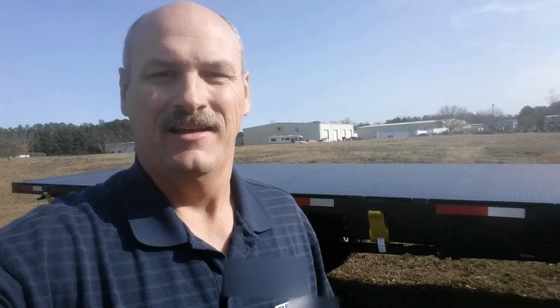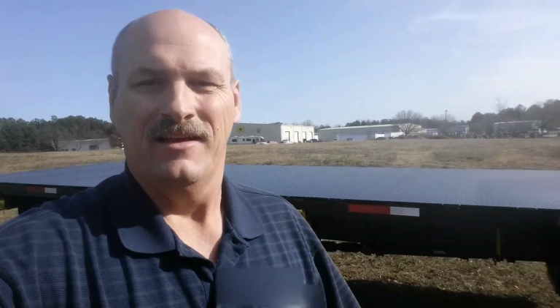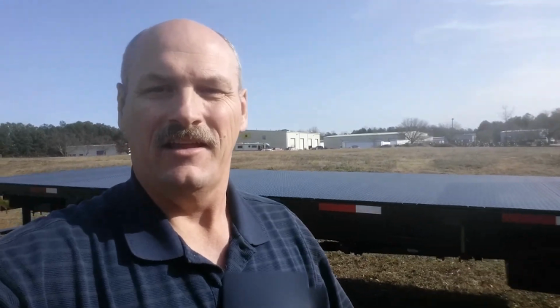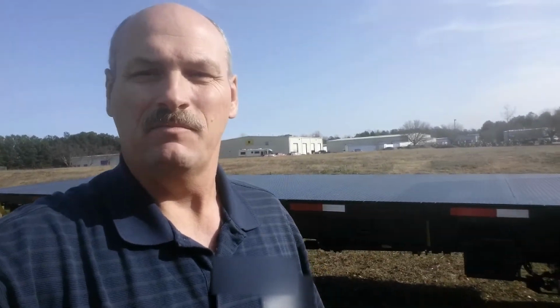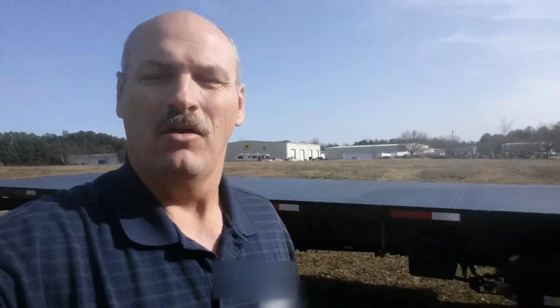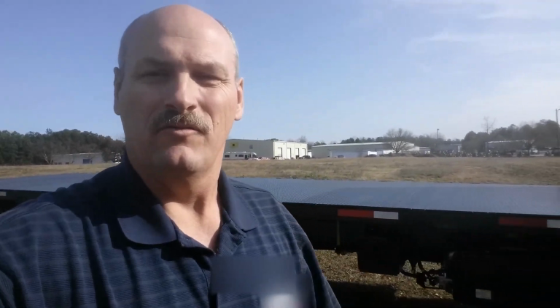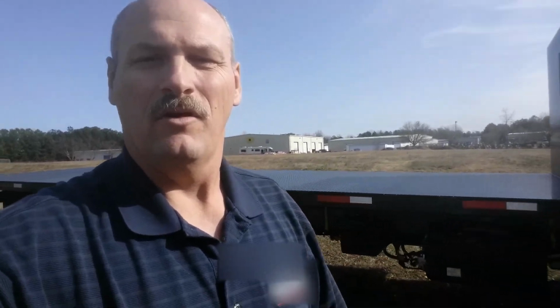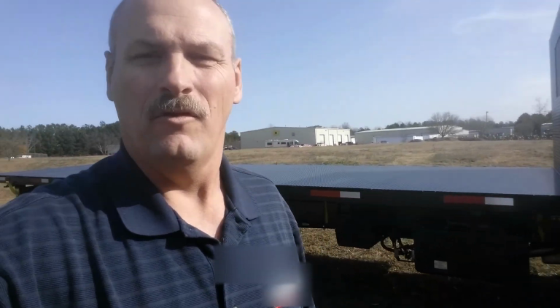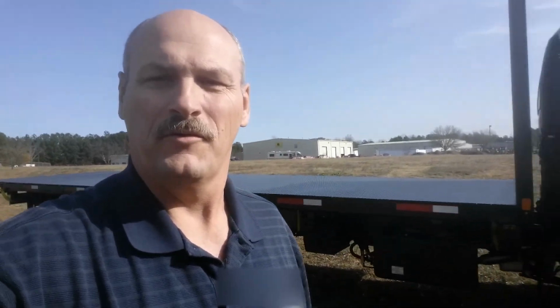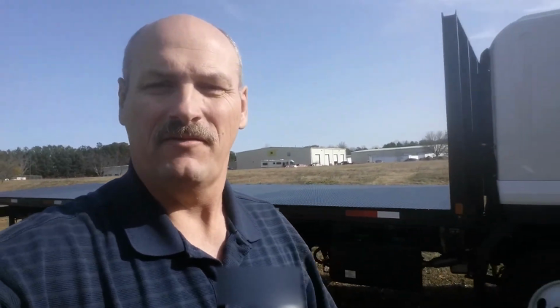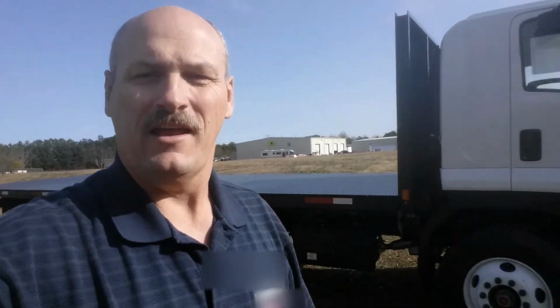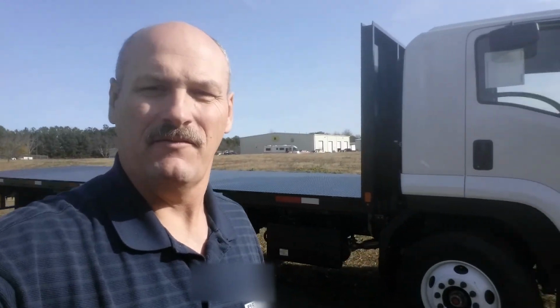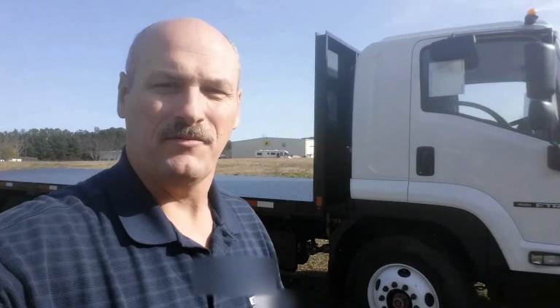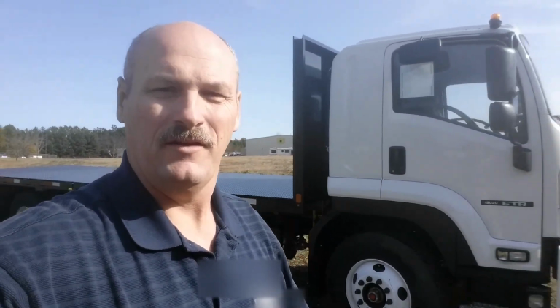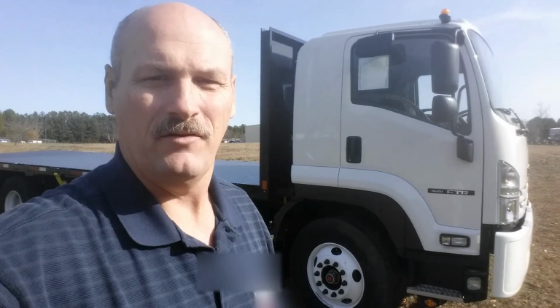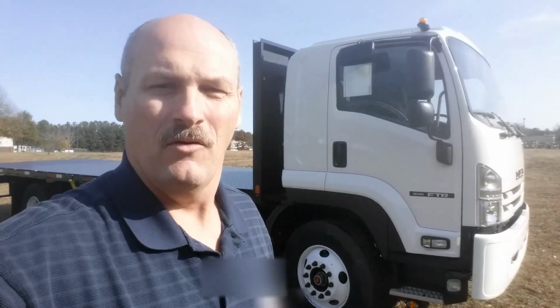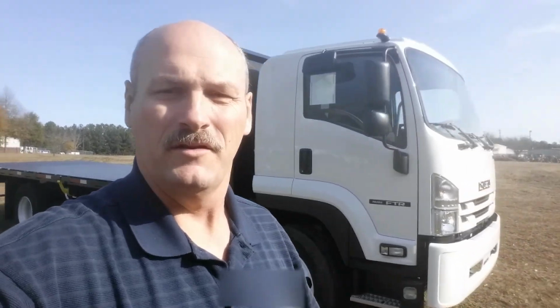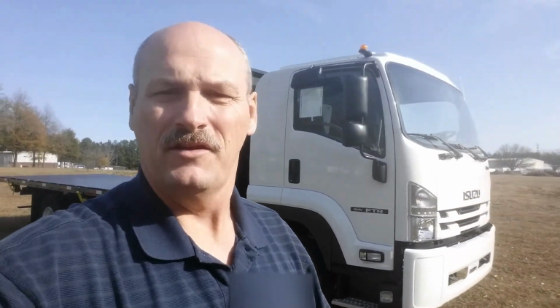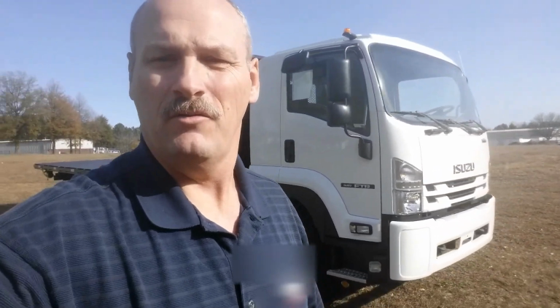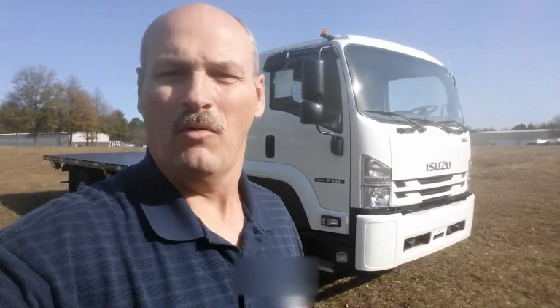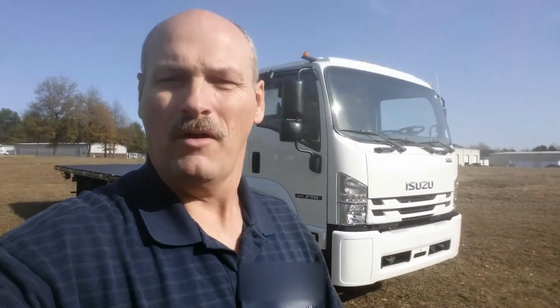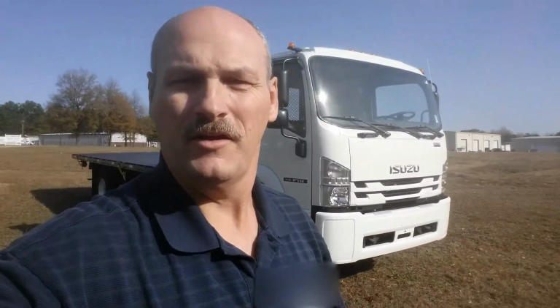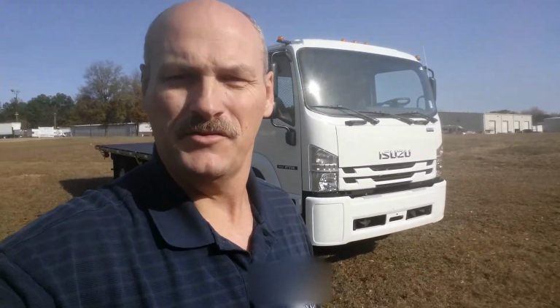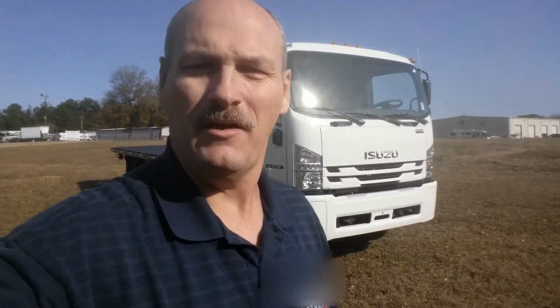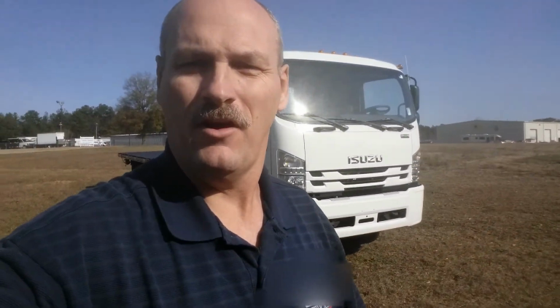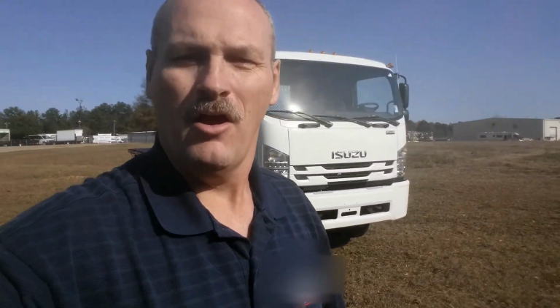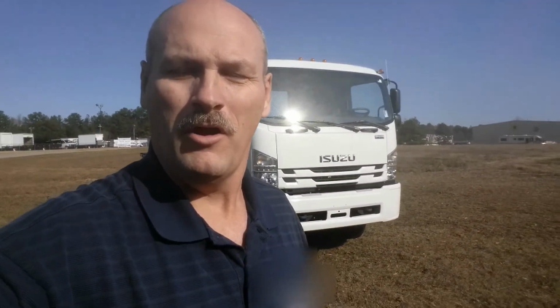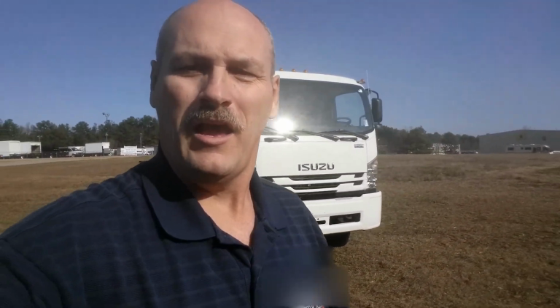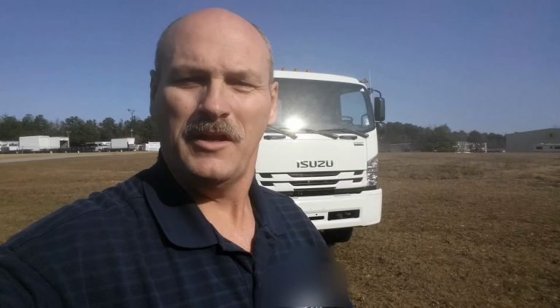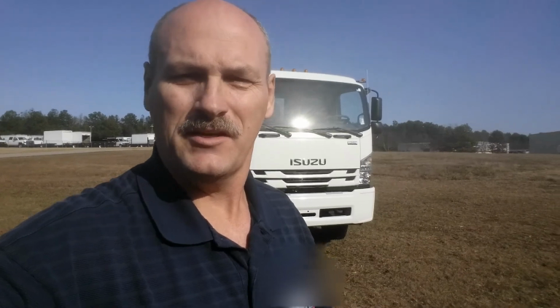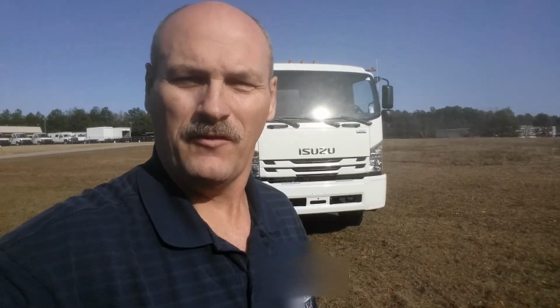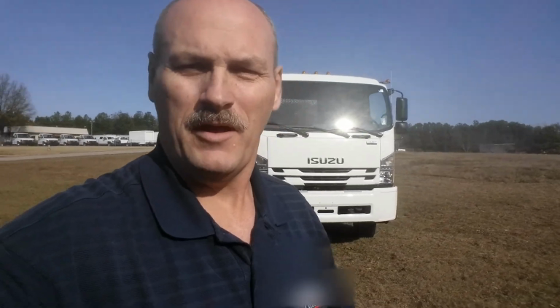G'day, this is Mike Olden, 404-379-7352, wanting to take you on a walk around the Isuzu FTR with a 26-foot flatbed.